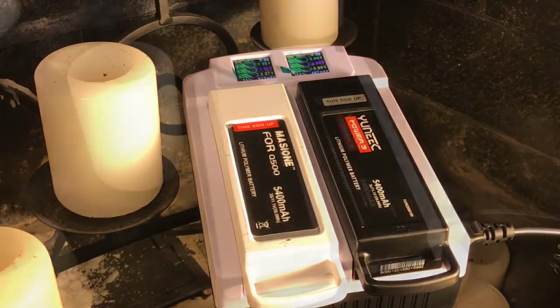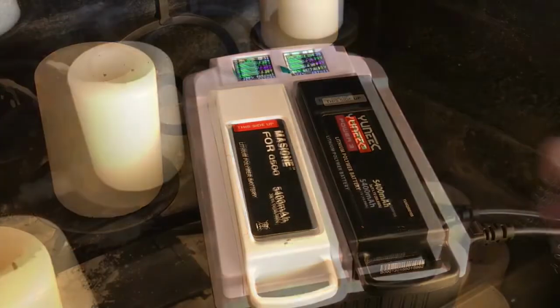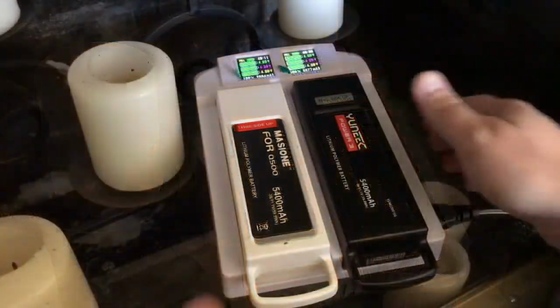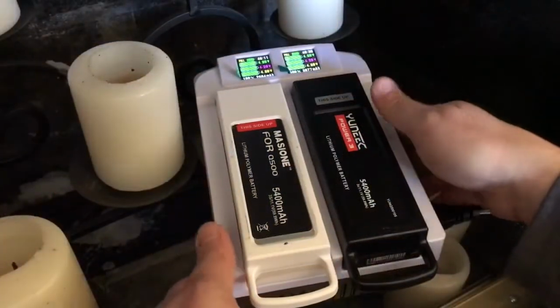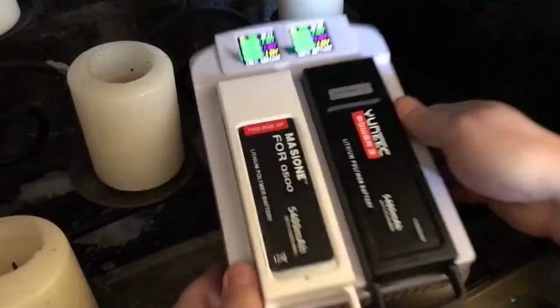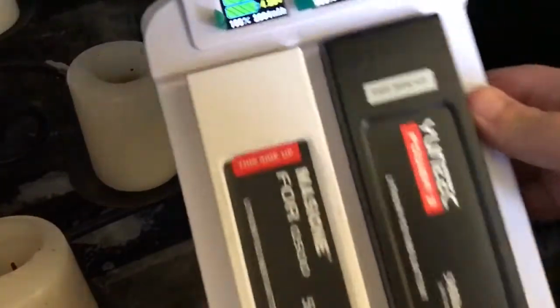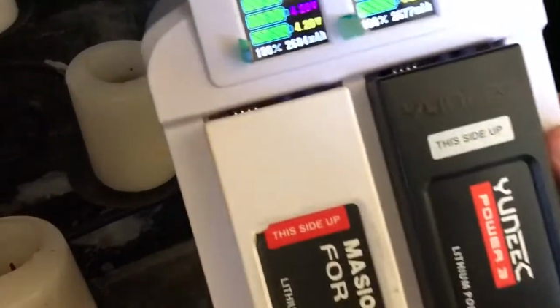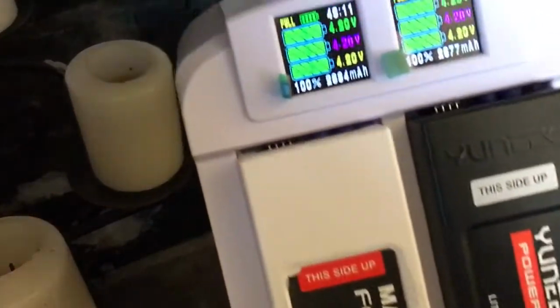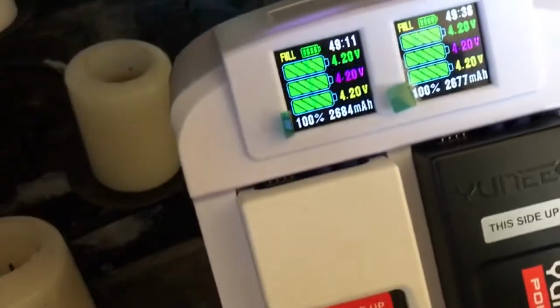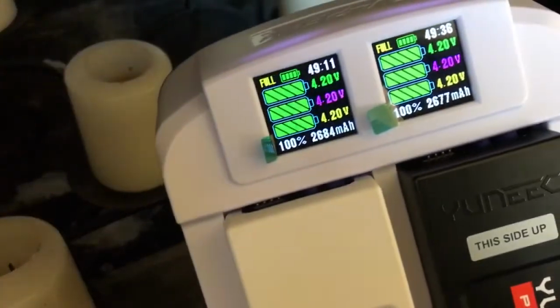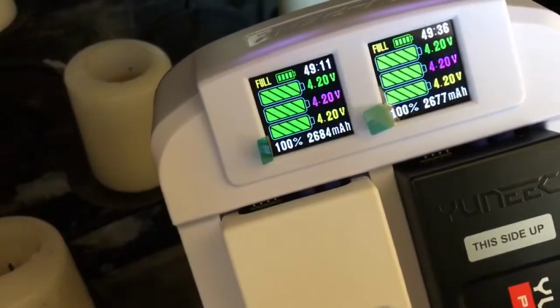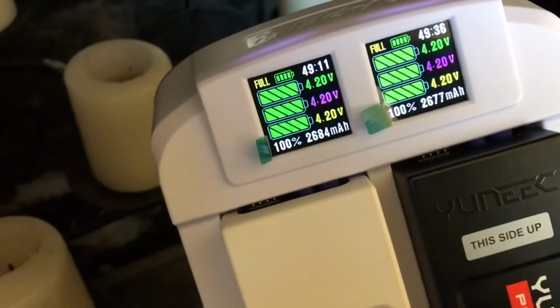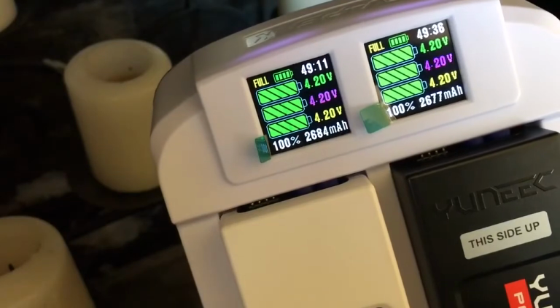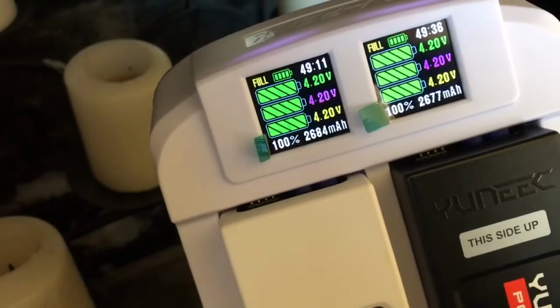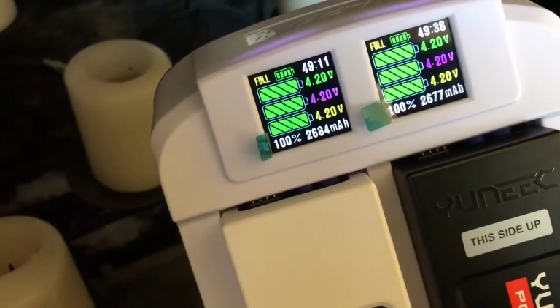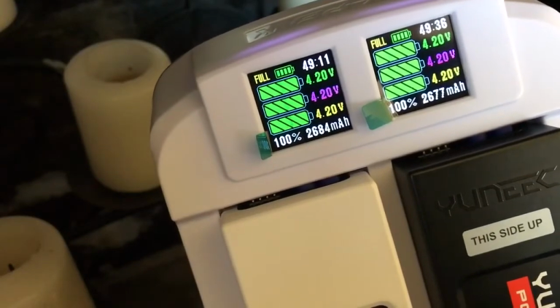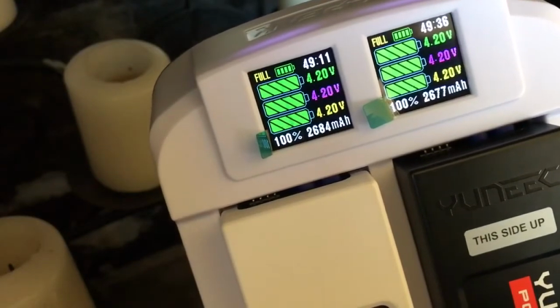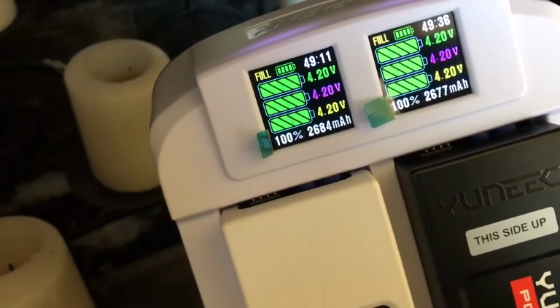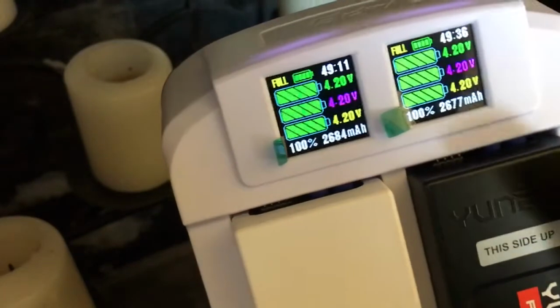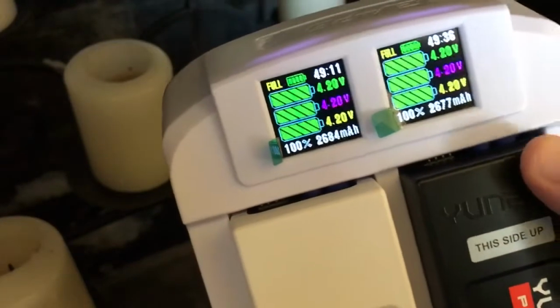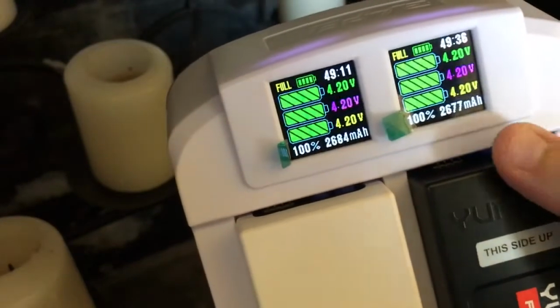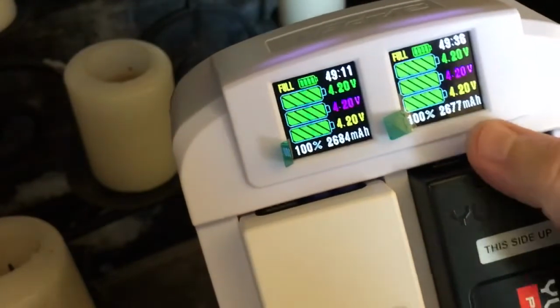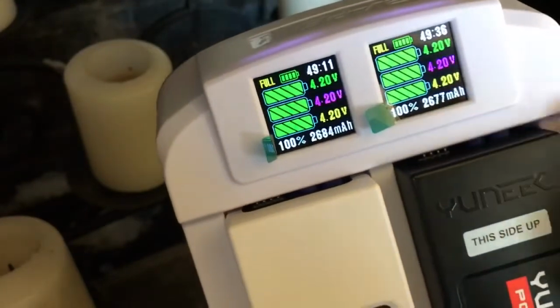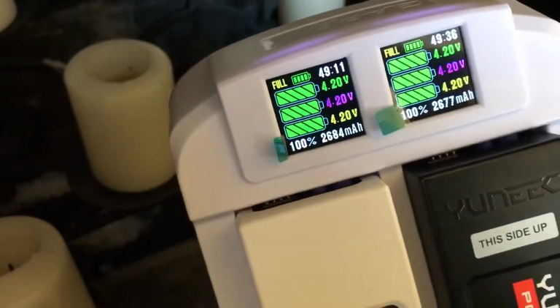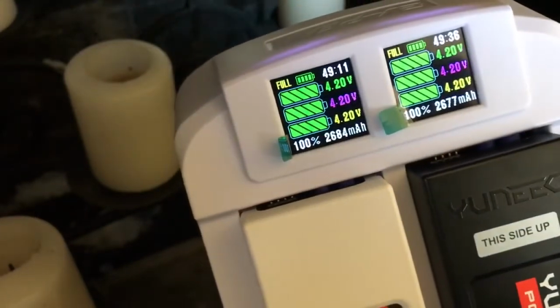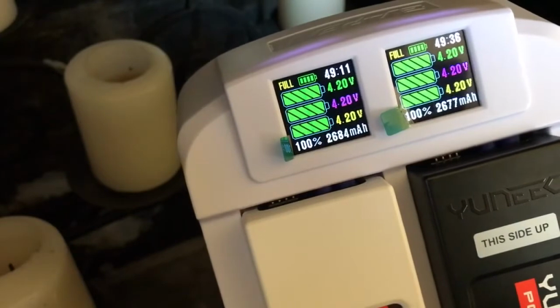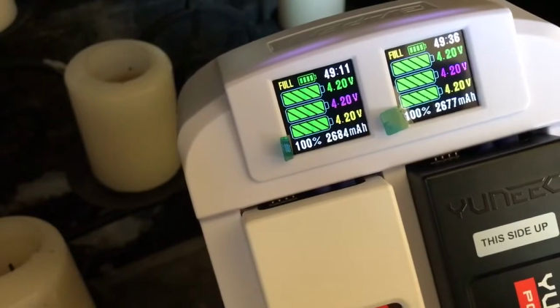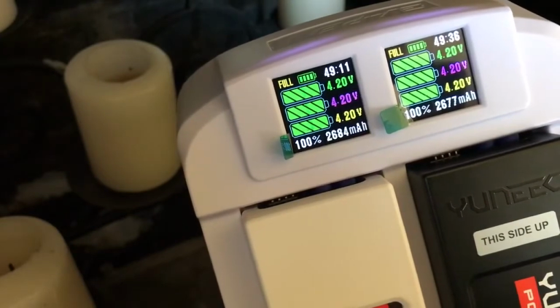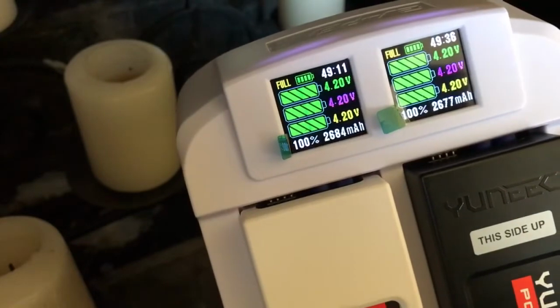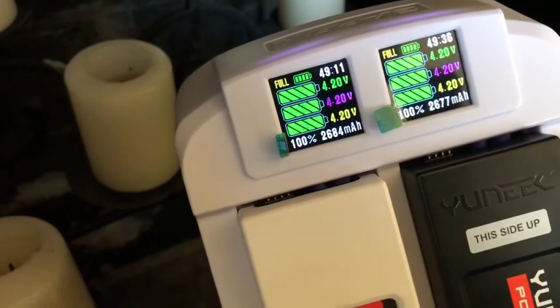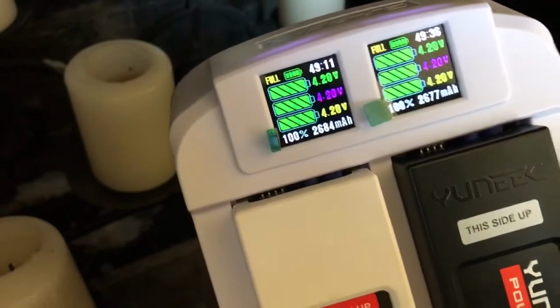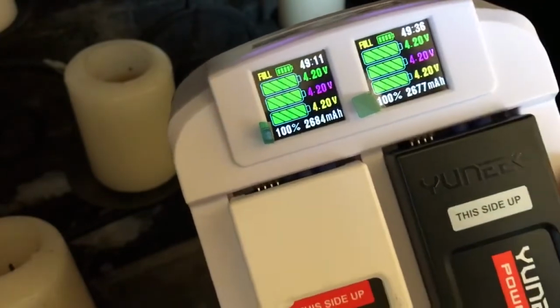Here we are, fully charged. It took both of them right at 49 minutes — almost 50 minutes. It put almost the same amount of milliamp hours into each of them.